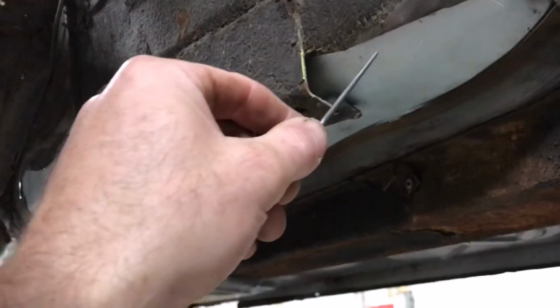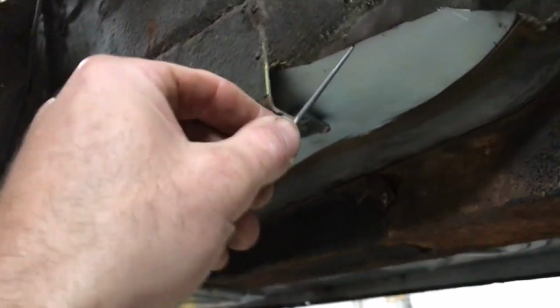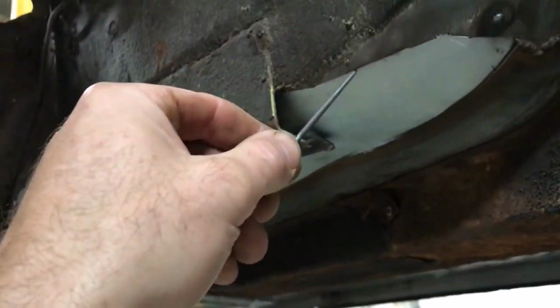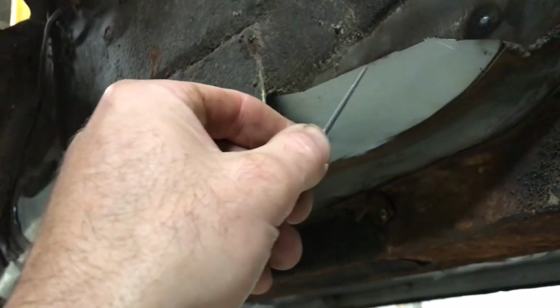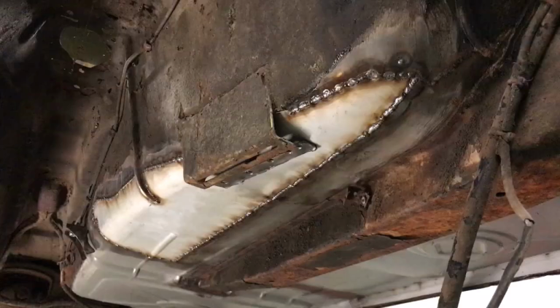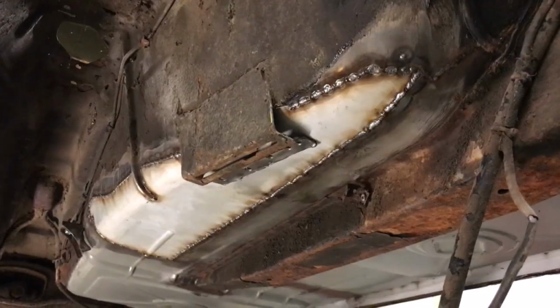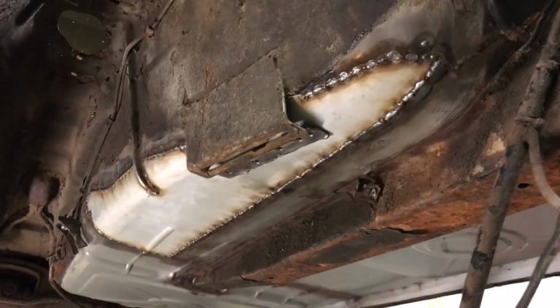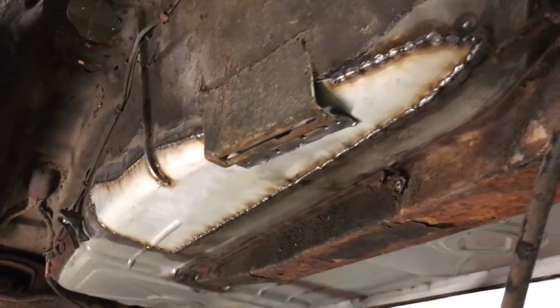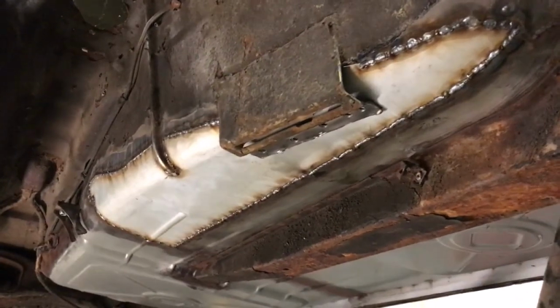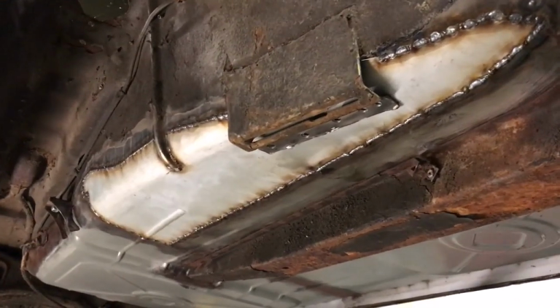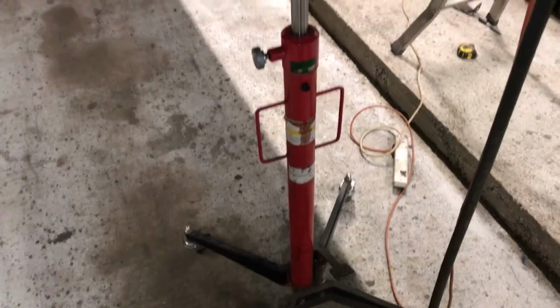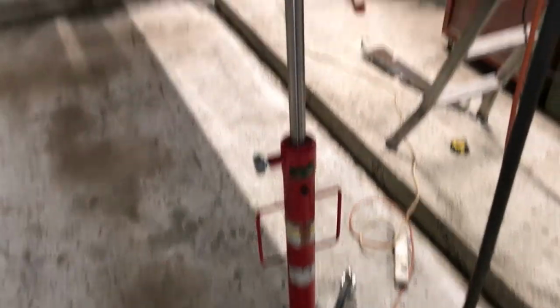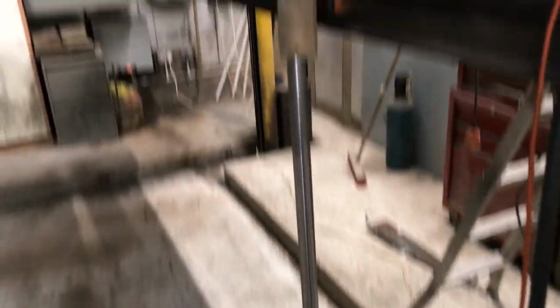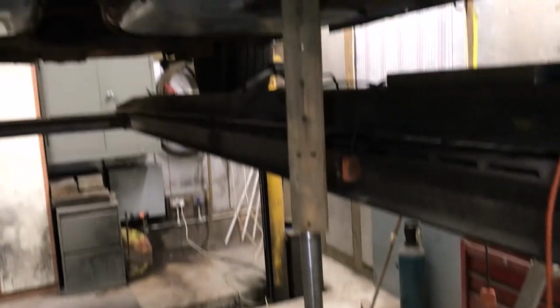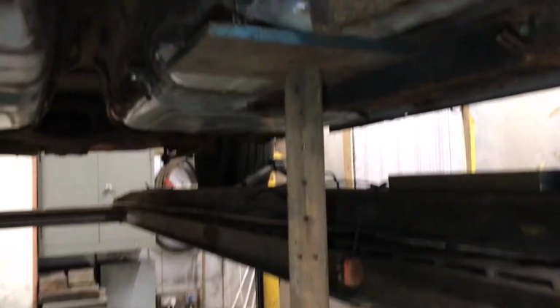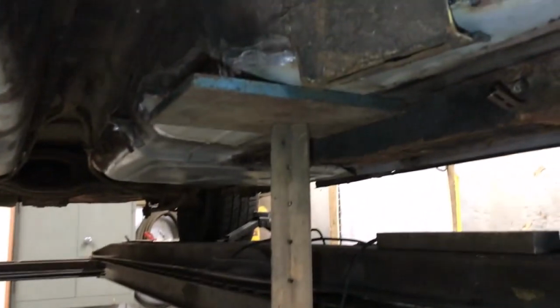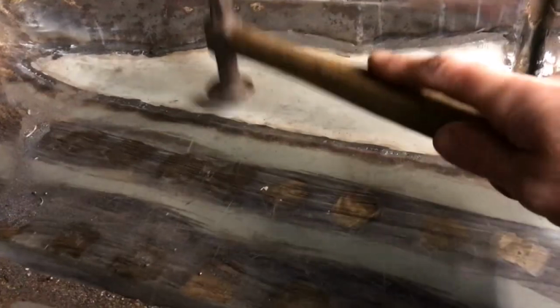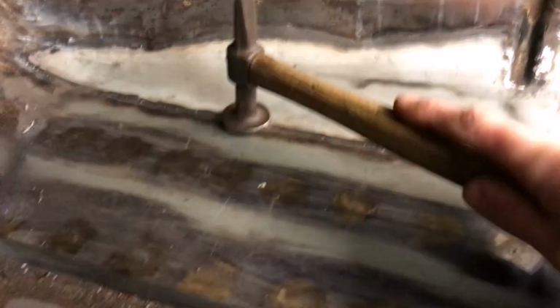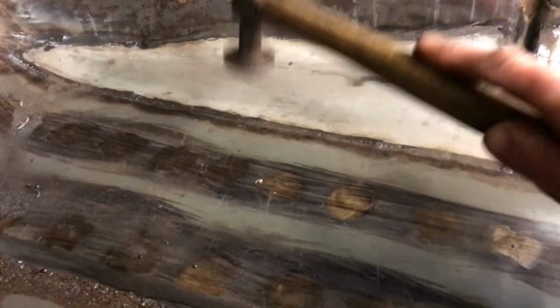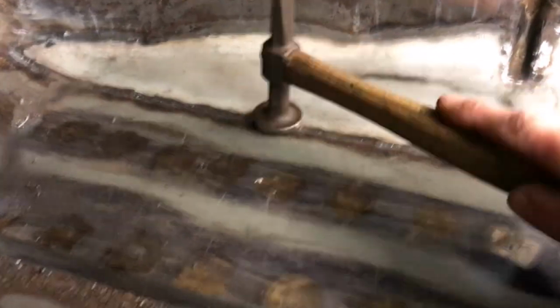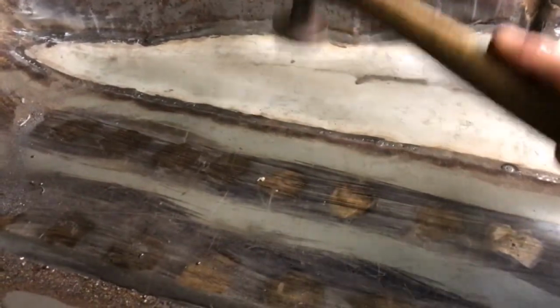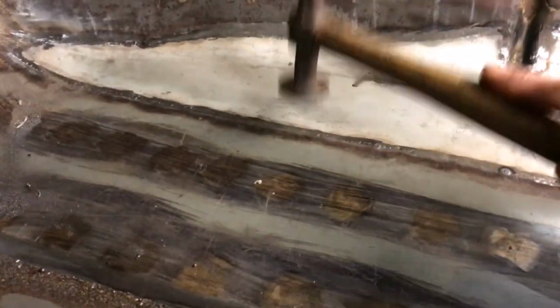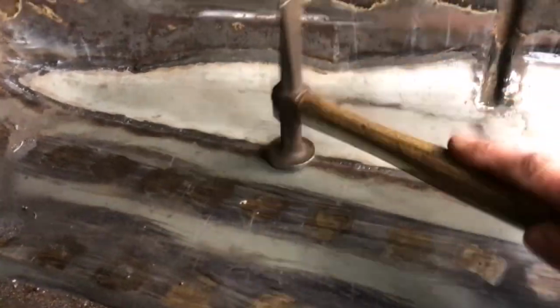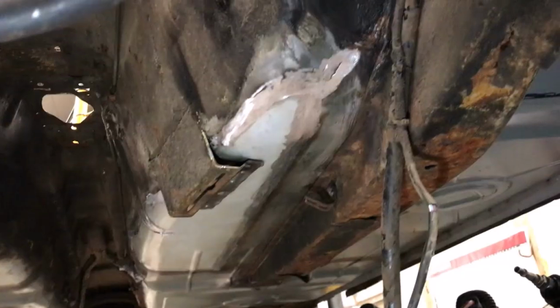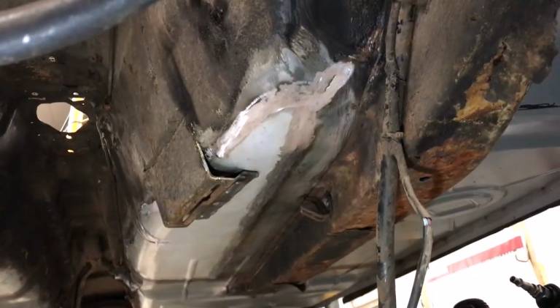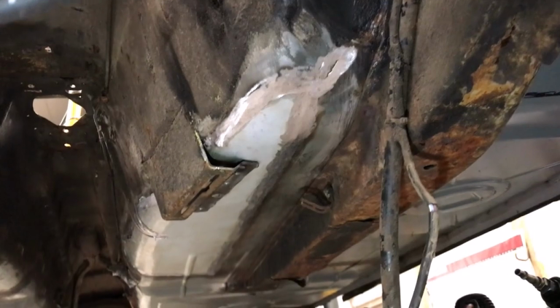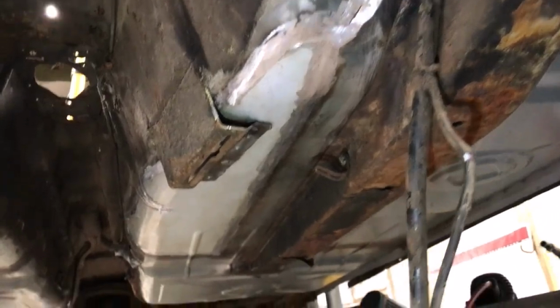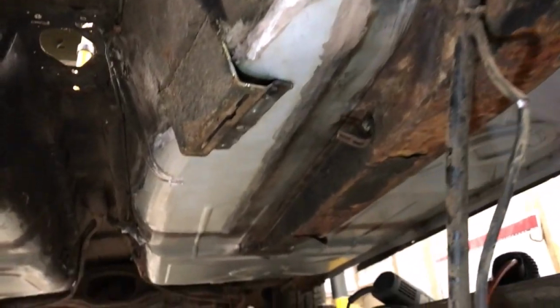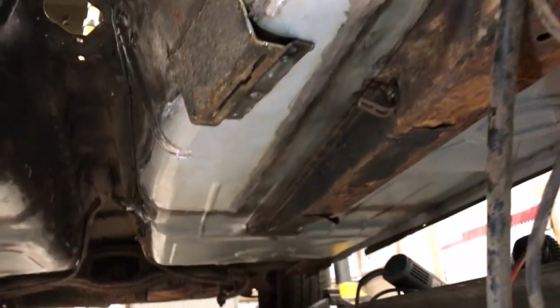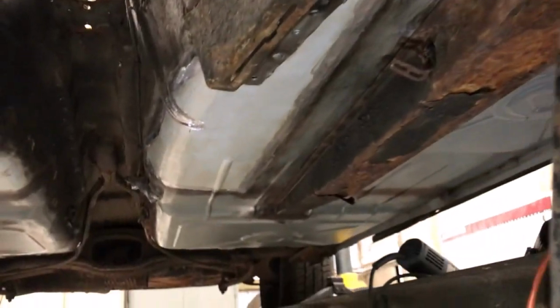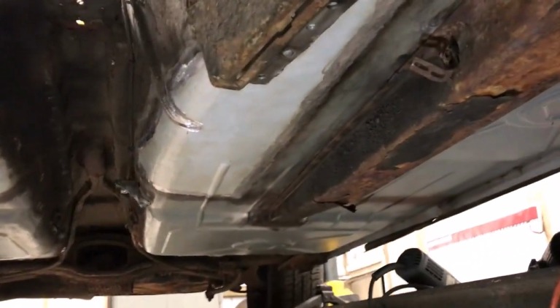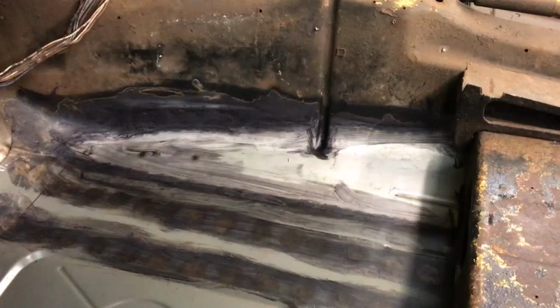After welding there is a section of floor I would like to straighten out. I'm using a transmission jack to hold up a big steel plate where I can dress the section down from the inside of the car. With the weld ground off both sides I'm happy with how it's gone in.